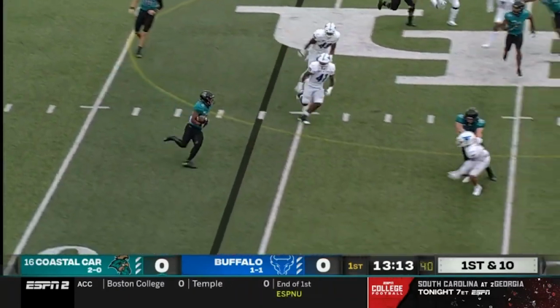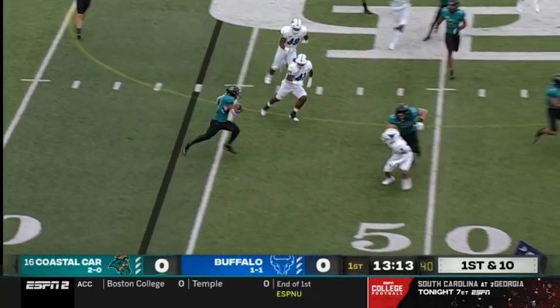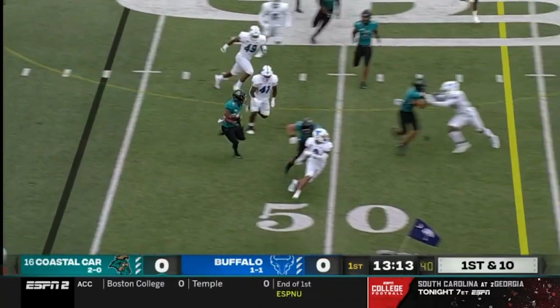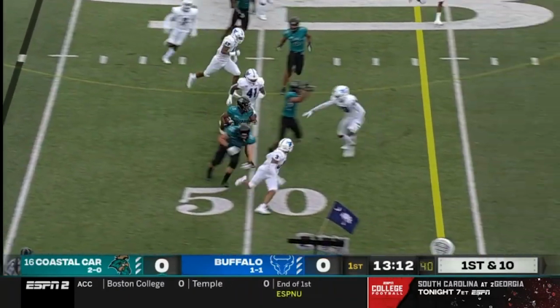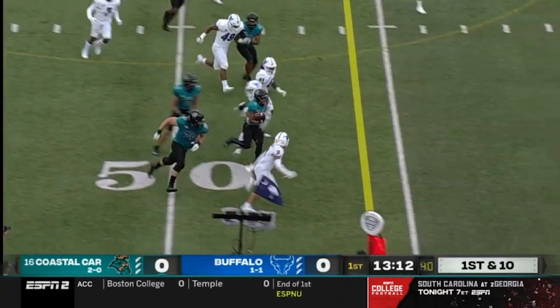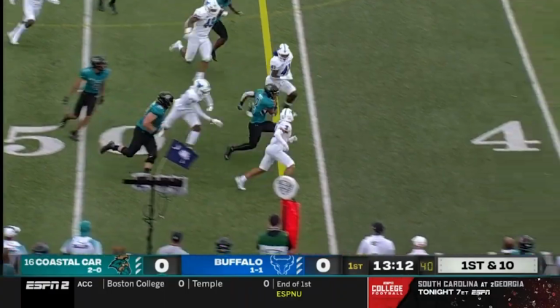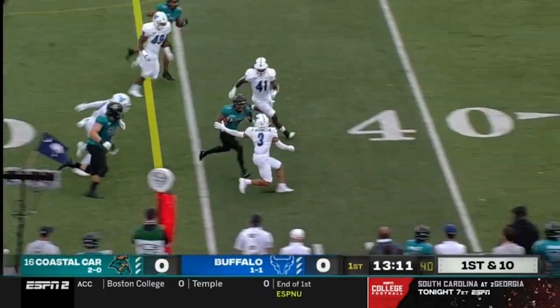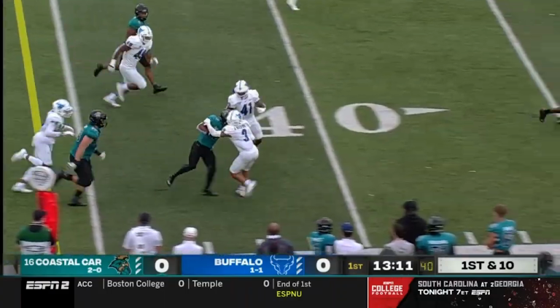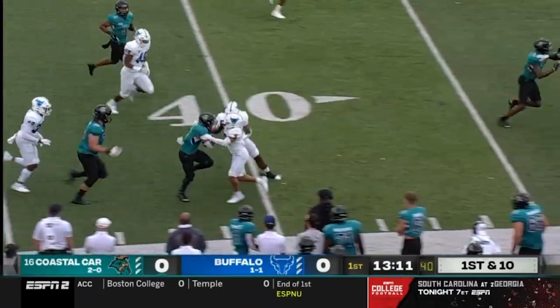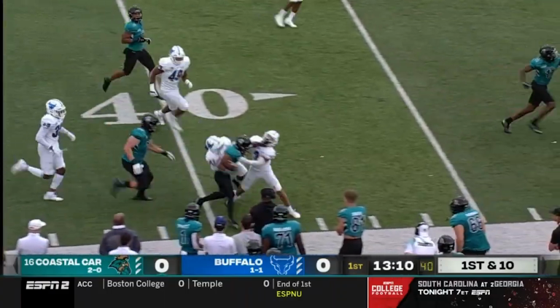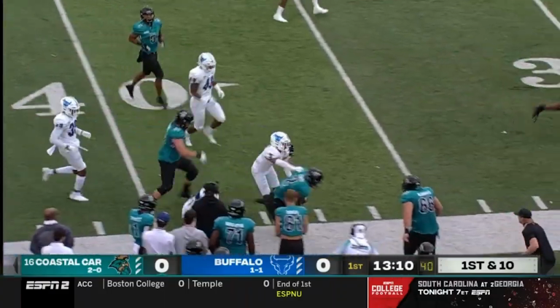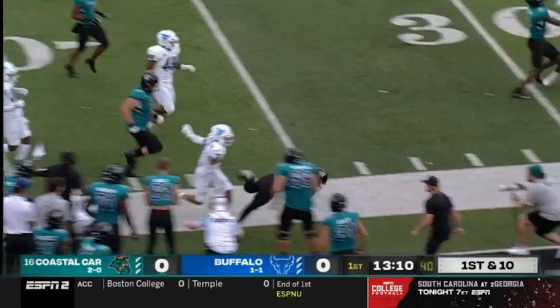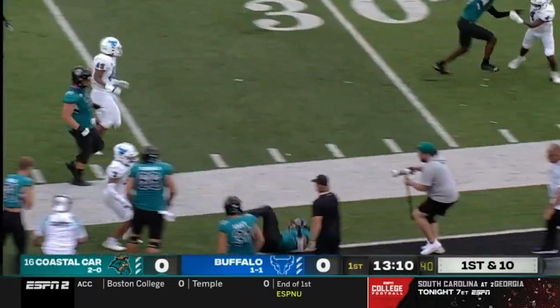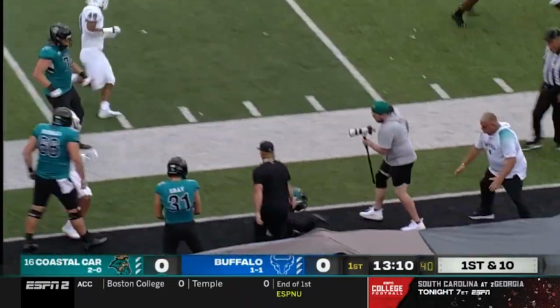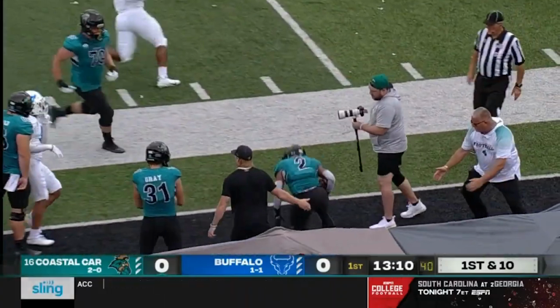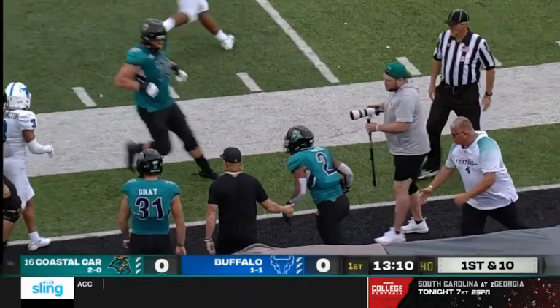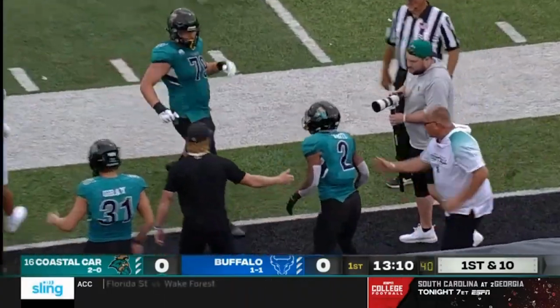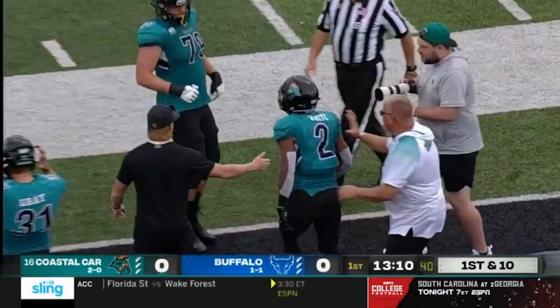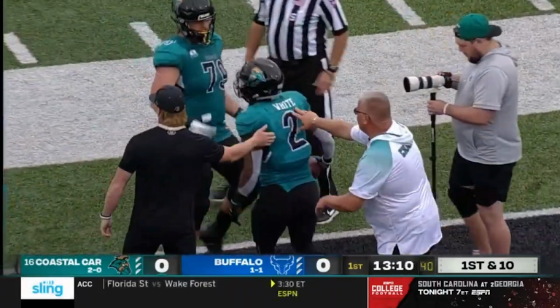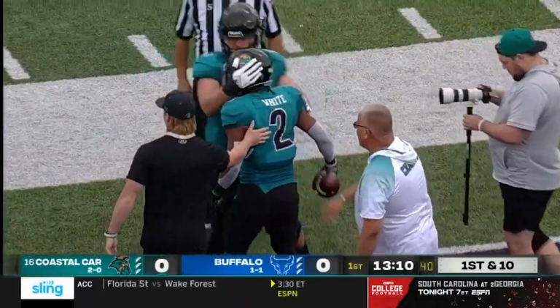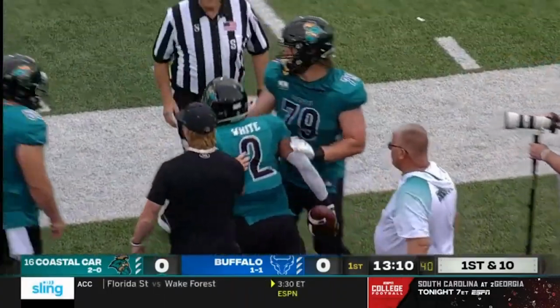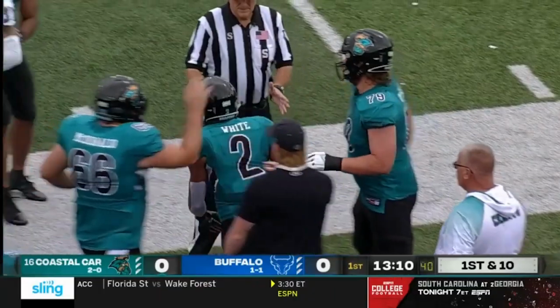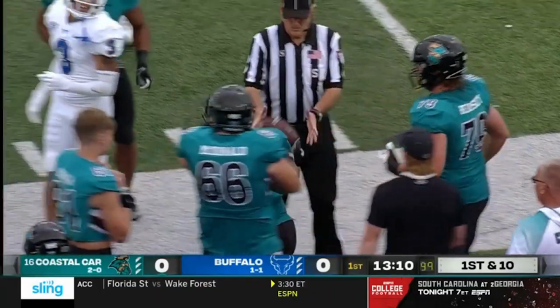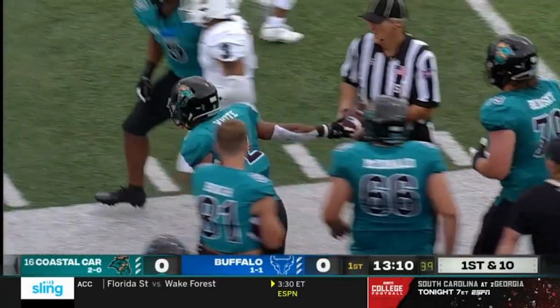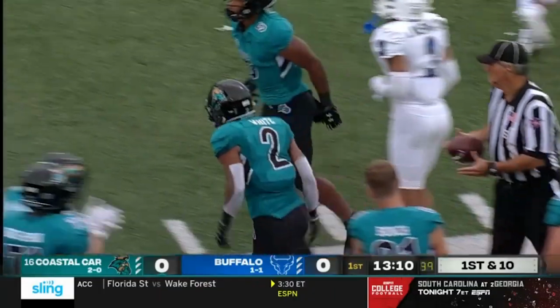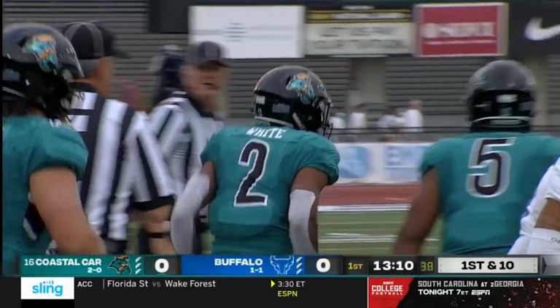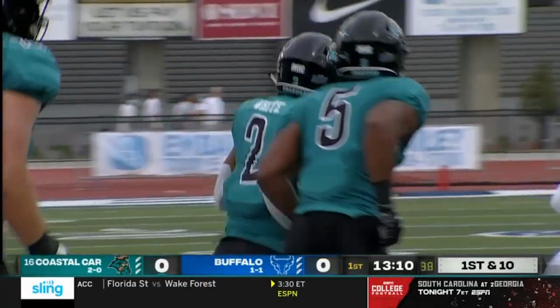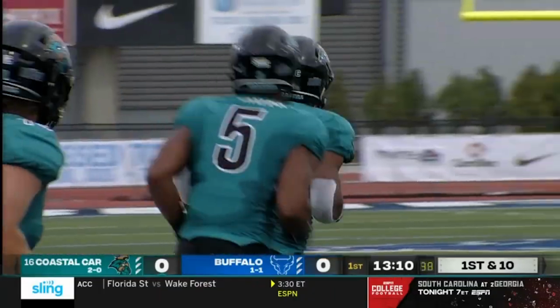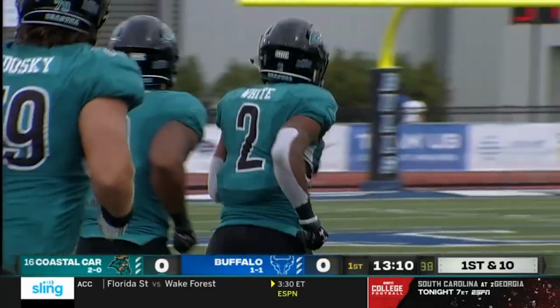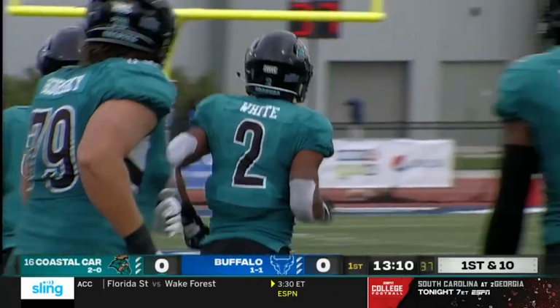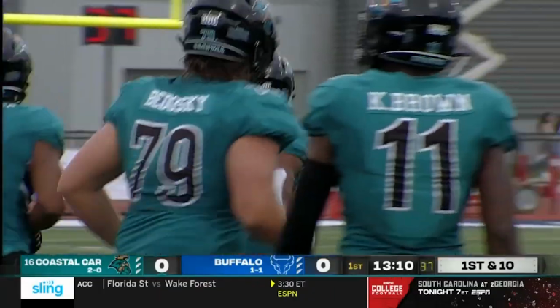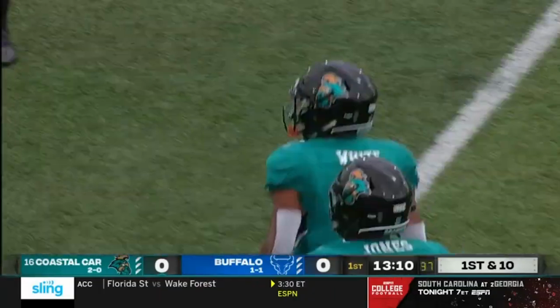There's the pitch. Reese White will get the carry and the first down. He had a career day against Kansas last week — 102 yards and three TDs.